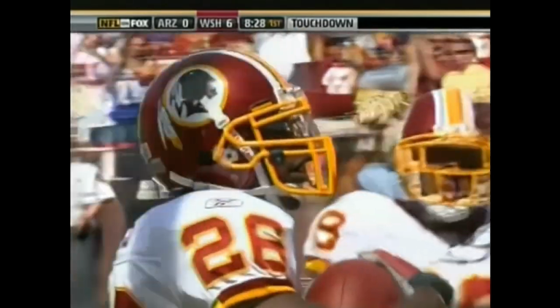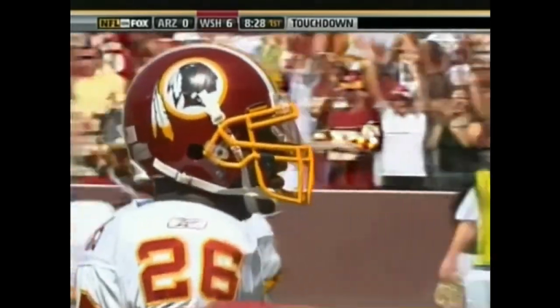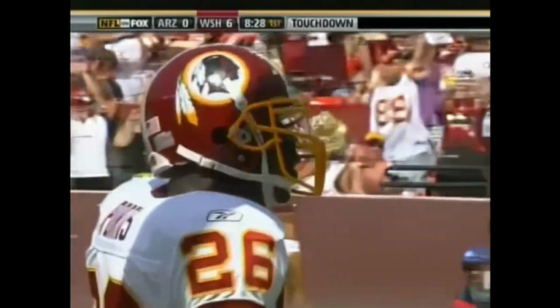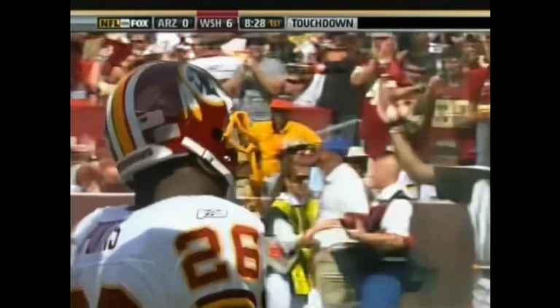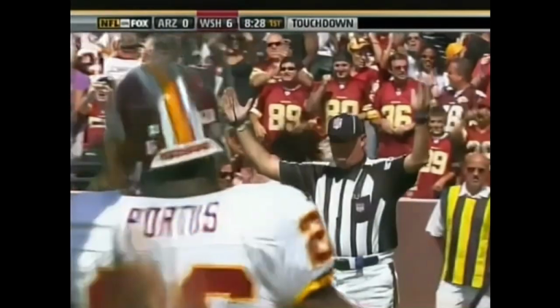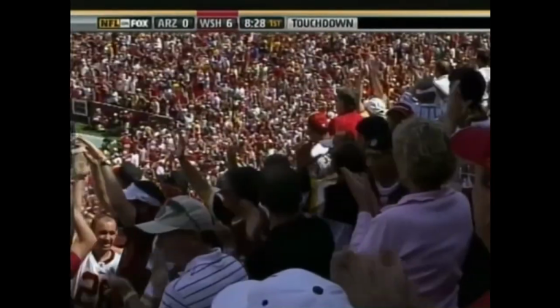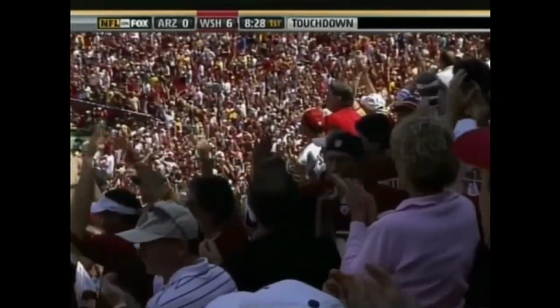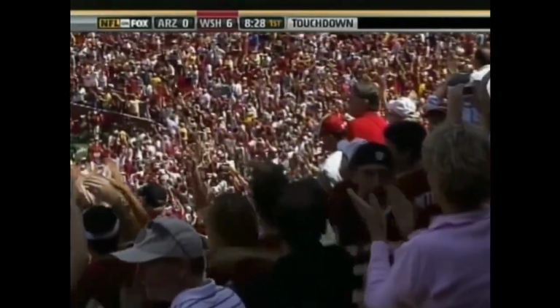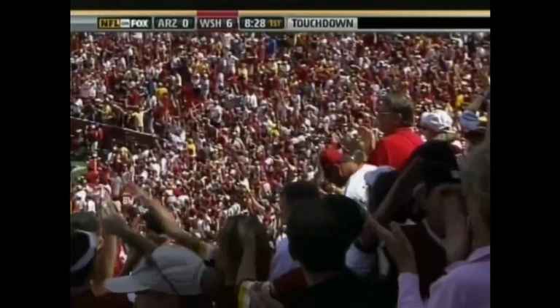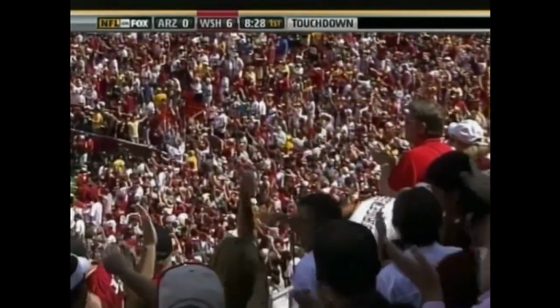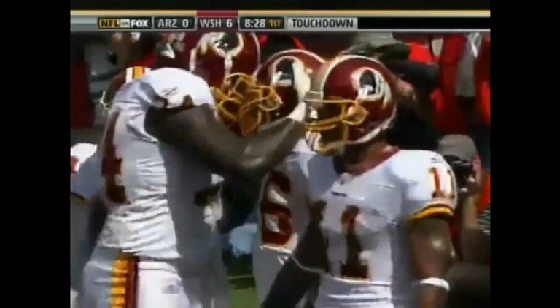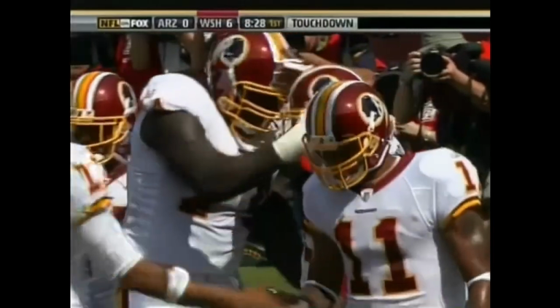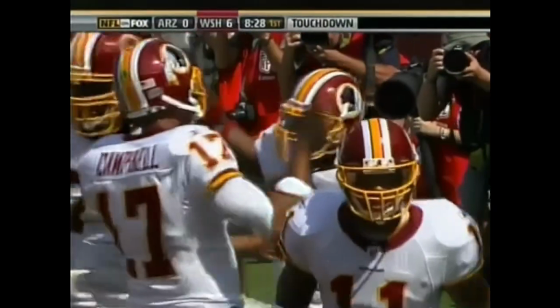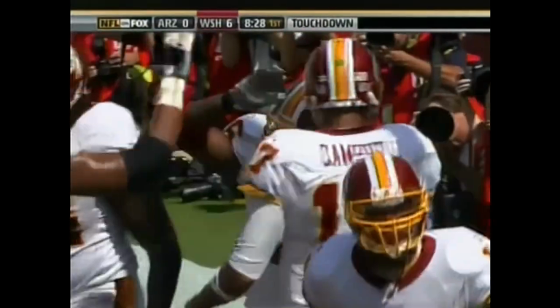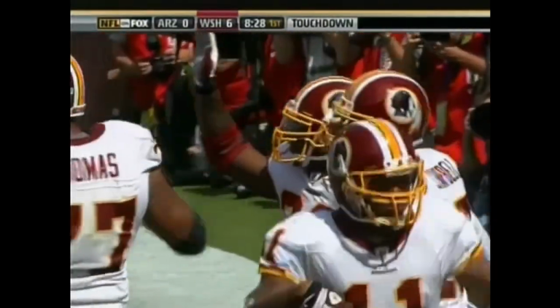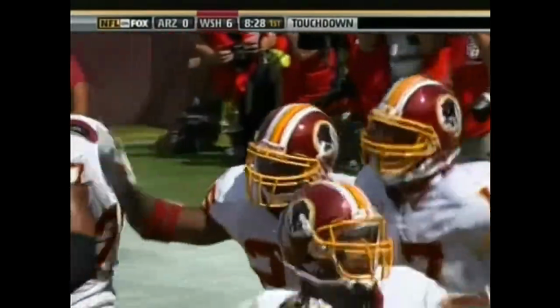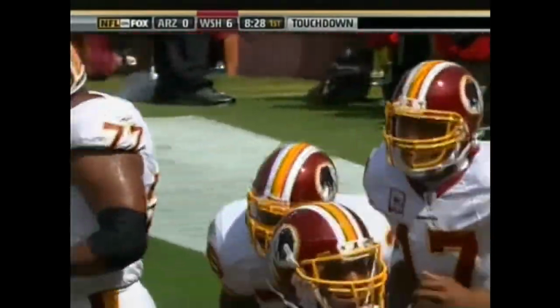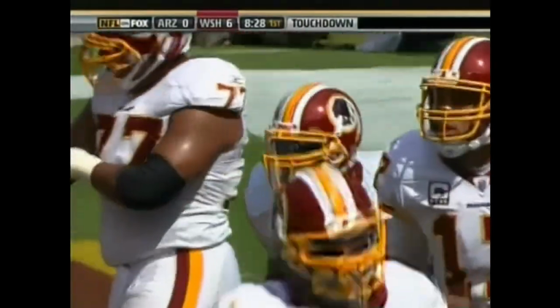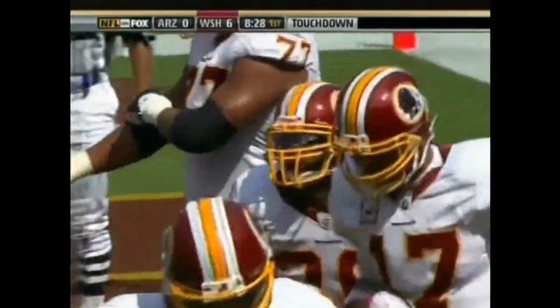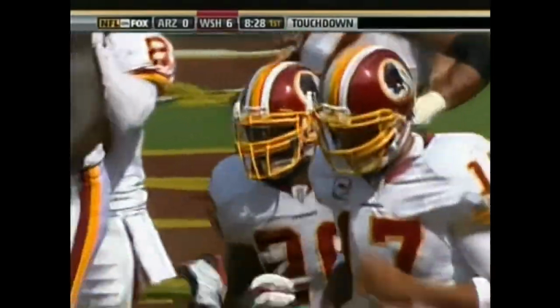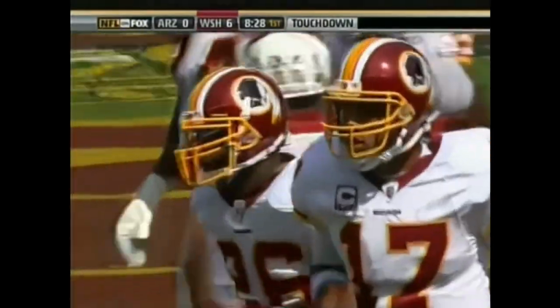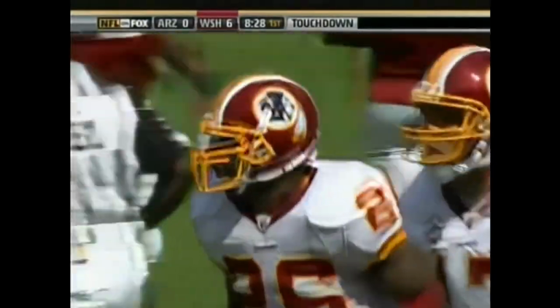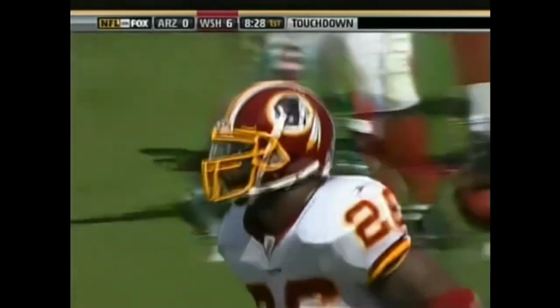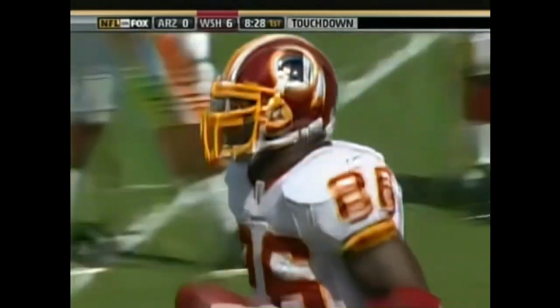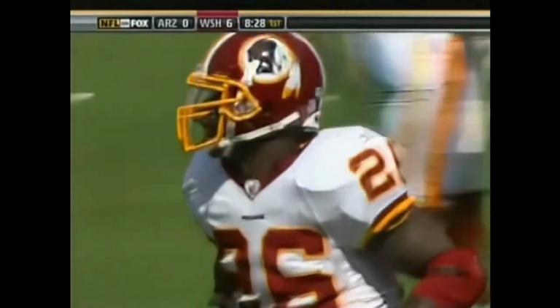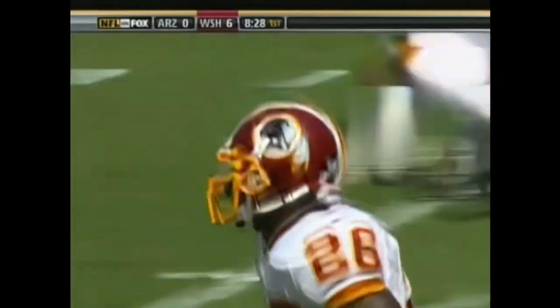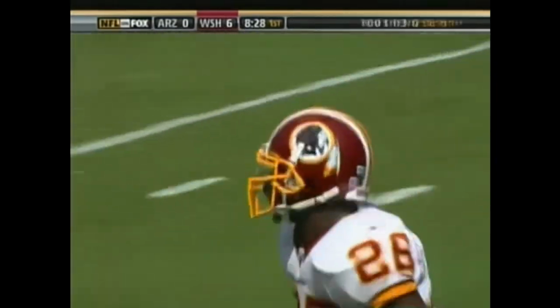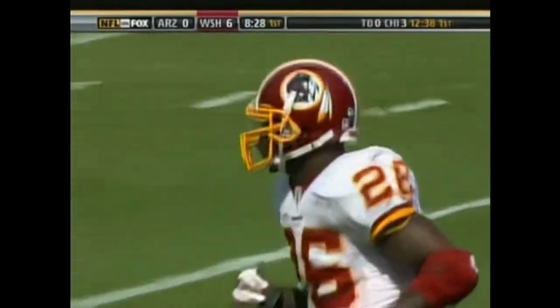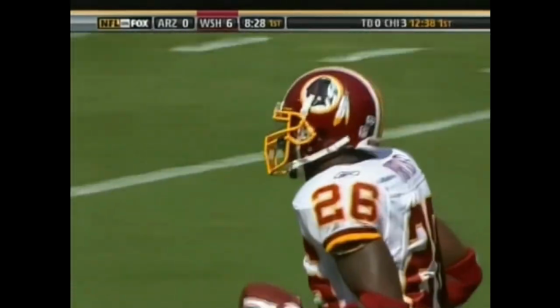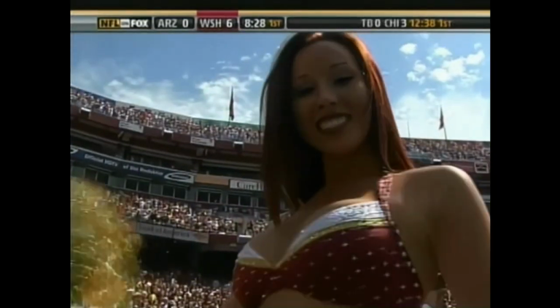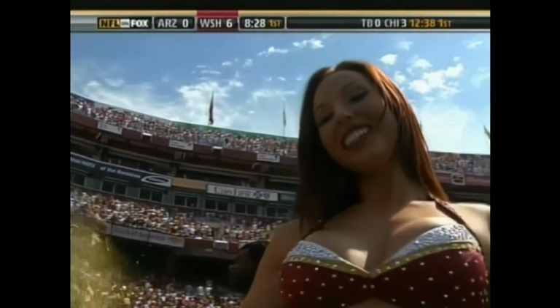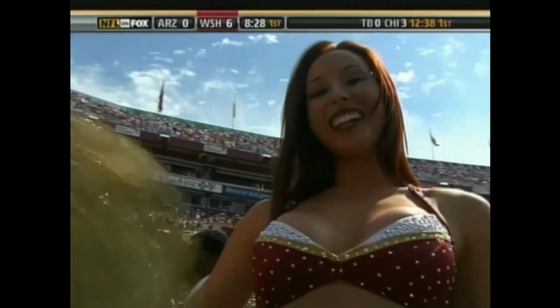Moose, they did exactly what we thought, huh? Good call. Kind of easy right at the snap of the ball, too. The Arizona Cardinals loaded up on the defensive left side, offensive right side — a nice cutback lane for Clinton Portis.